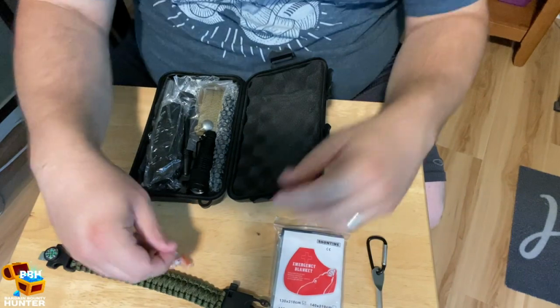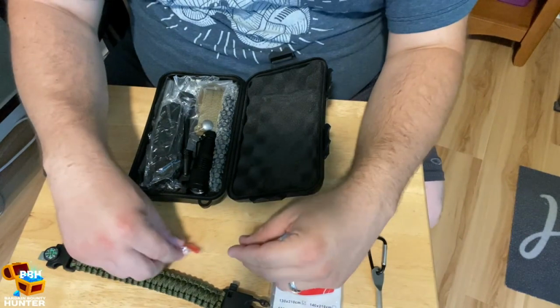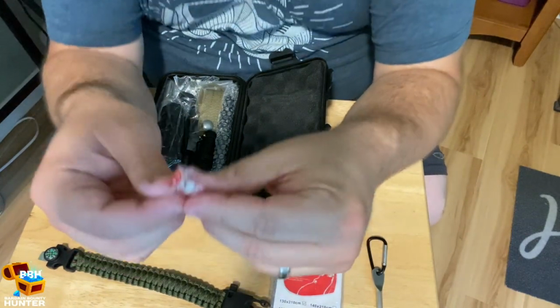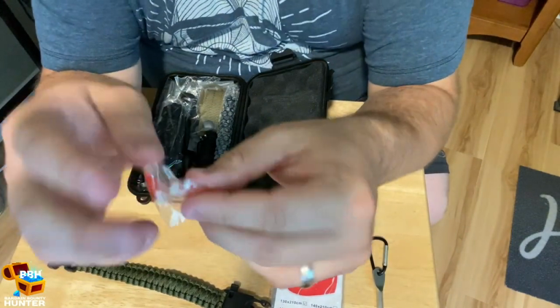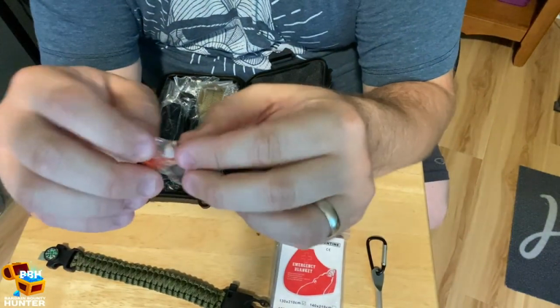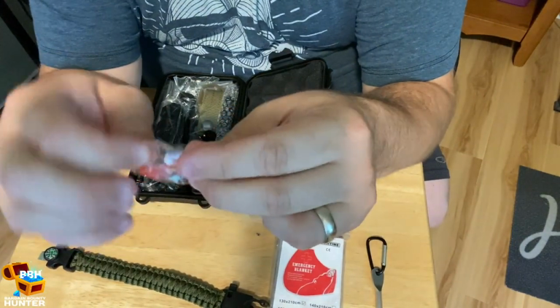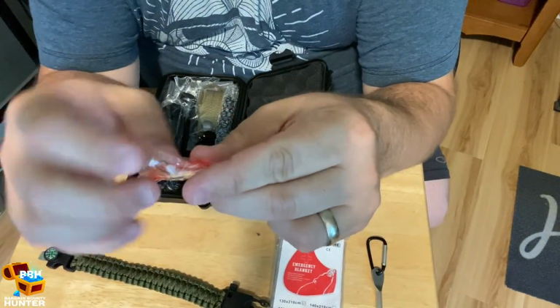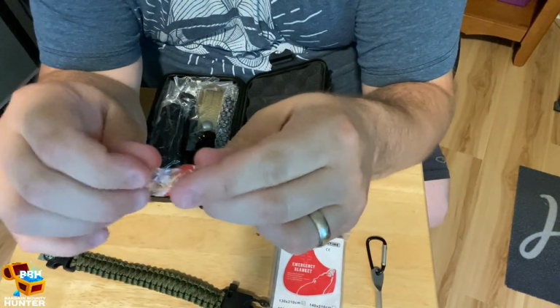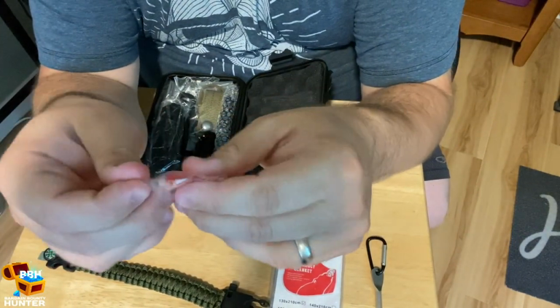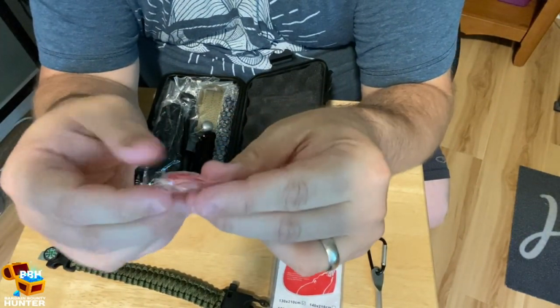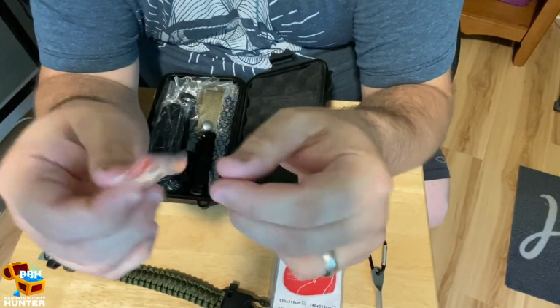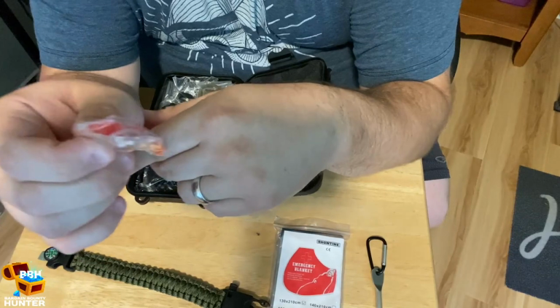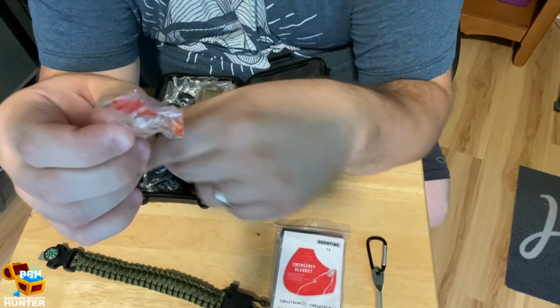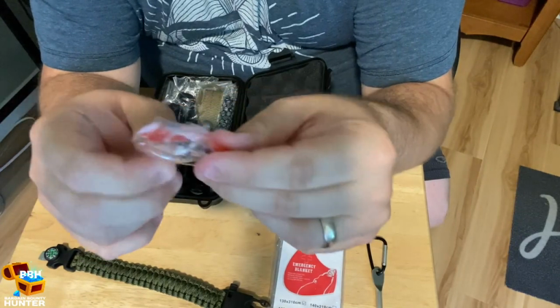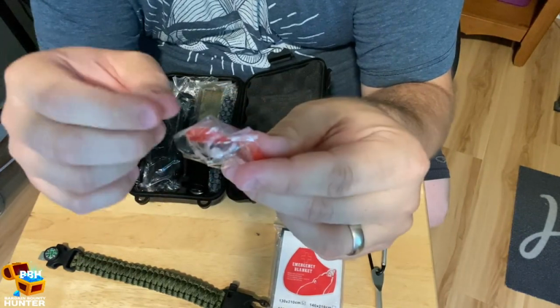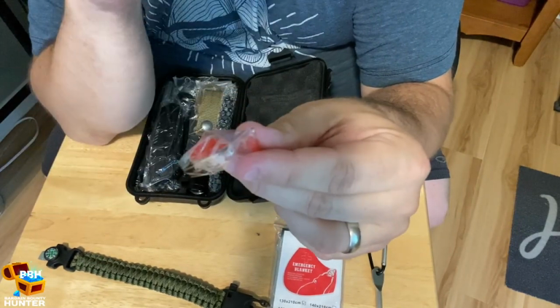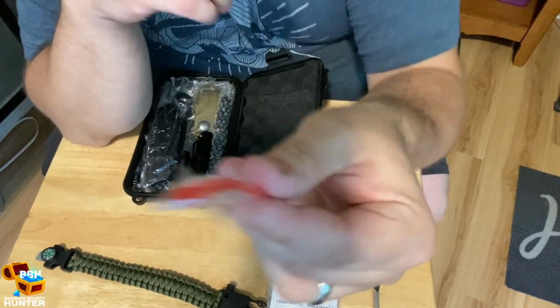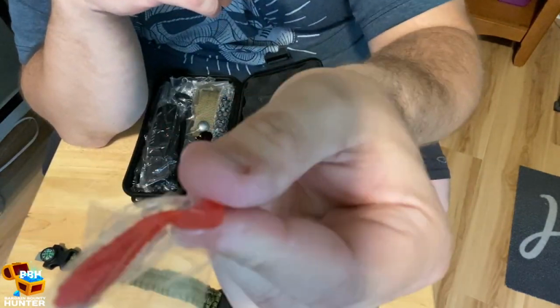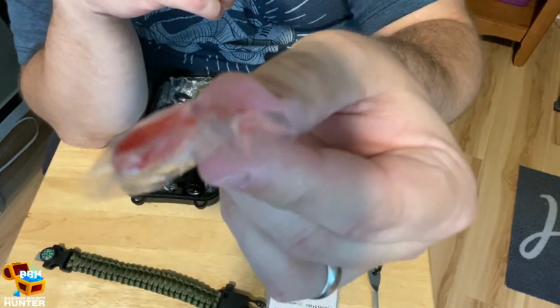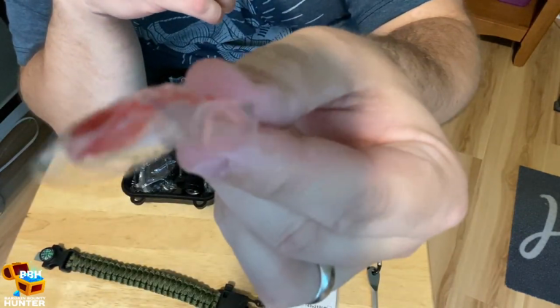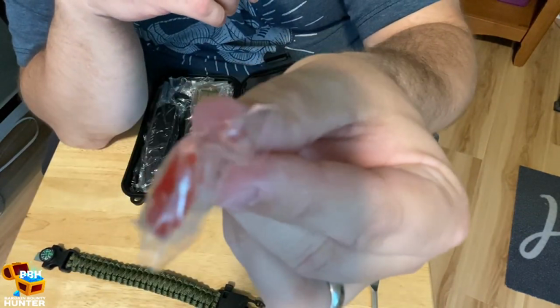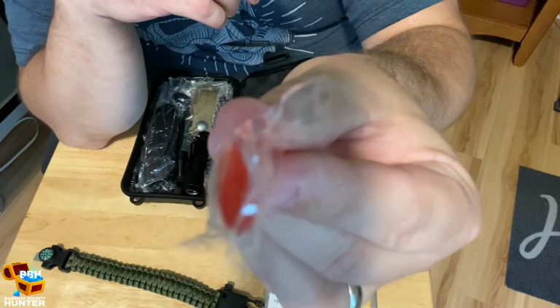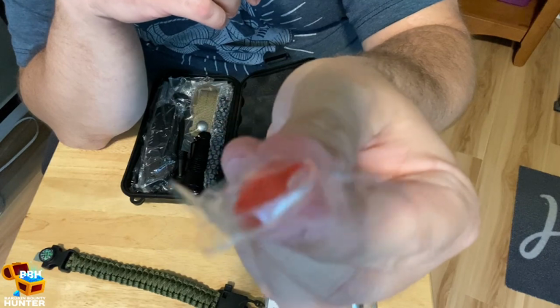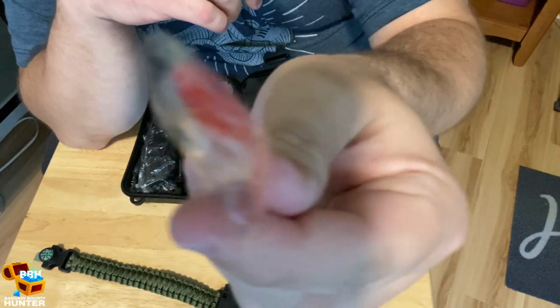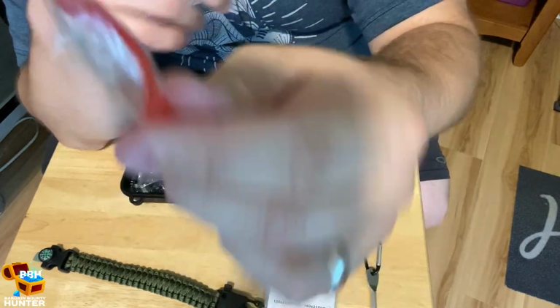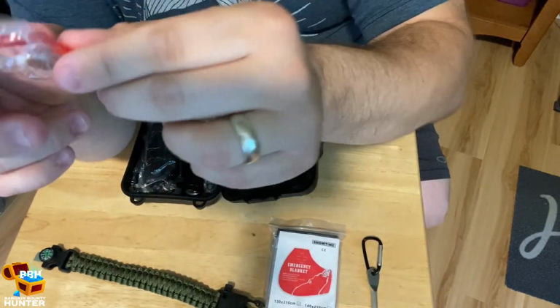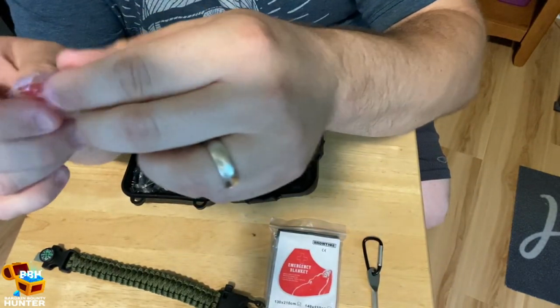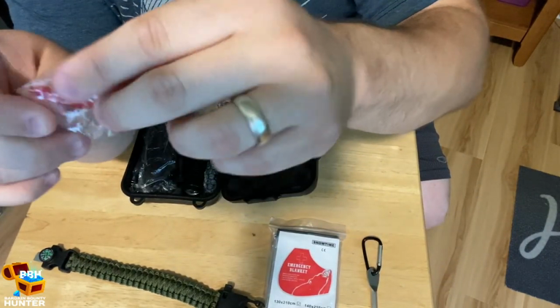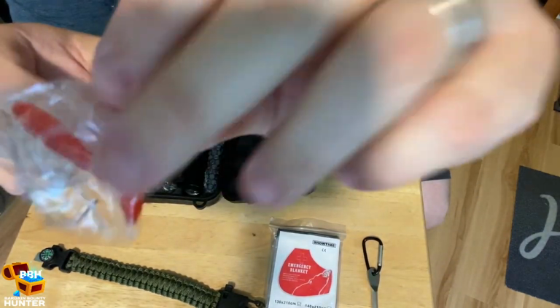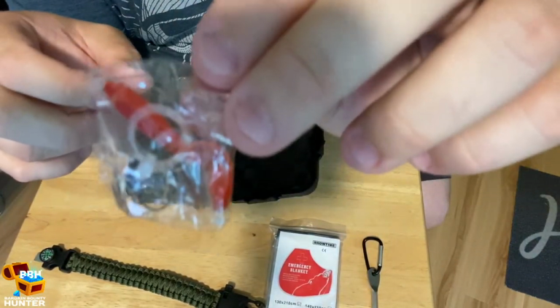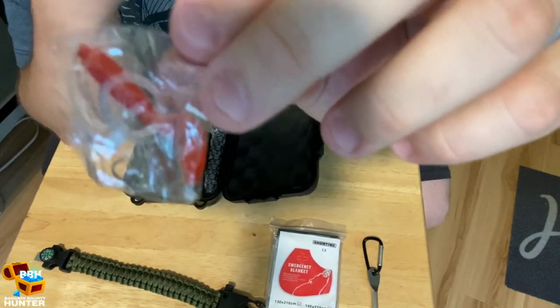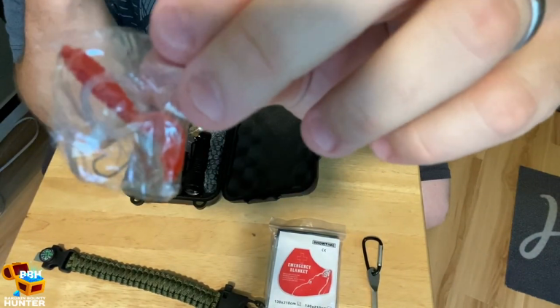In here we also have a little lure — it looks kind of like a worm — along with a little bit of fishing line.